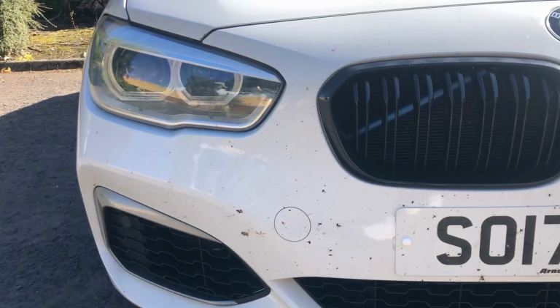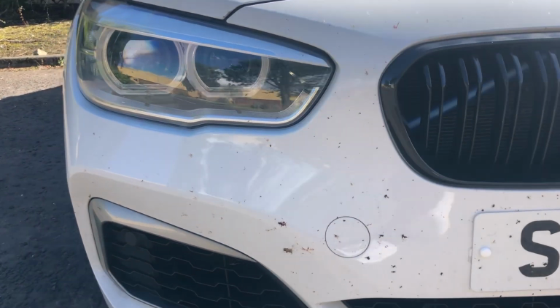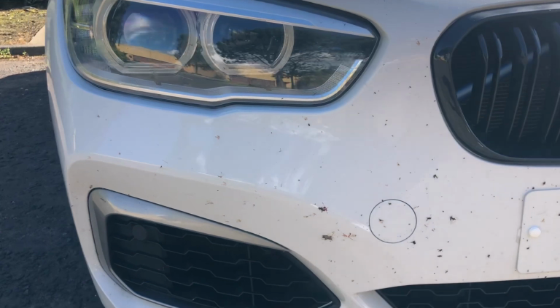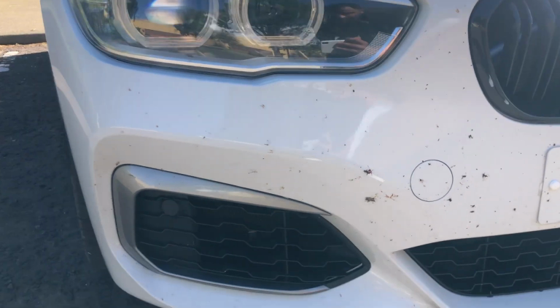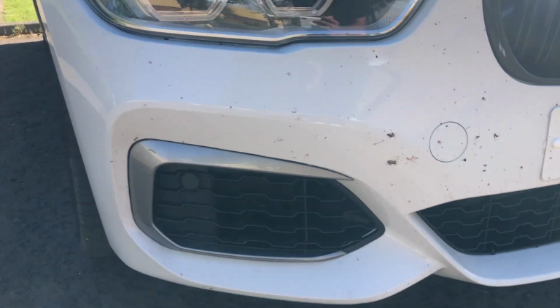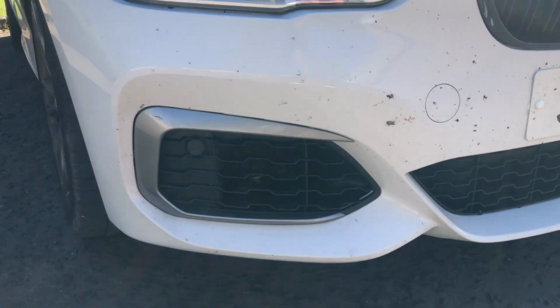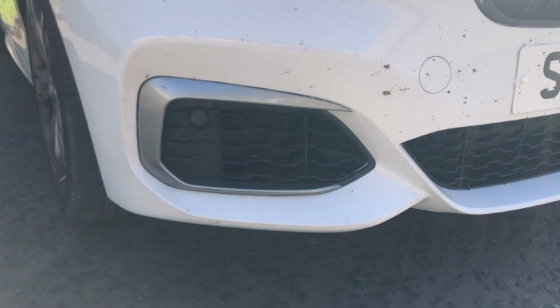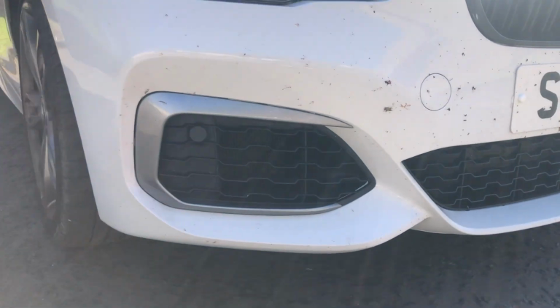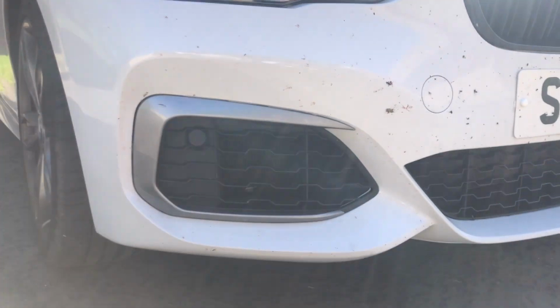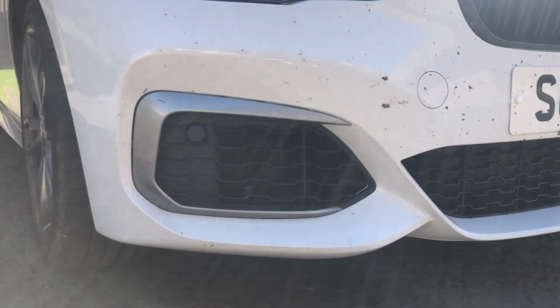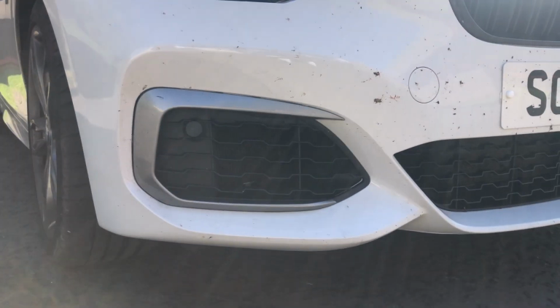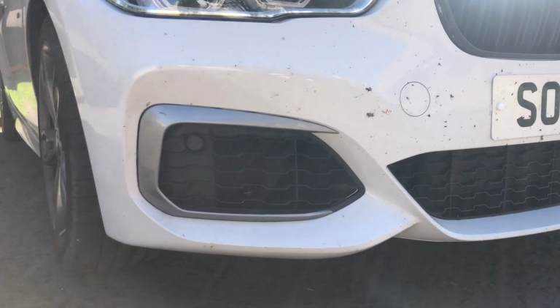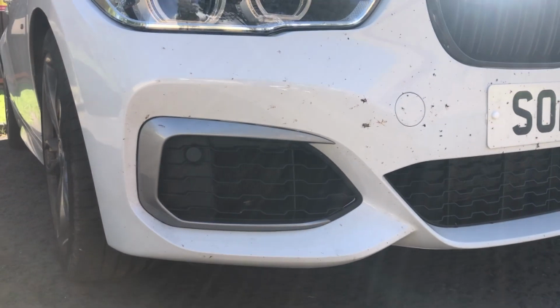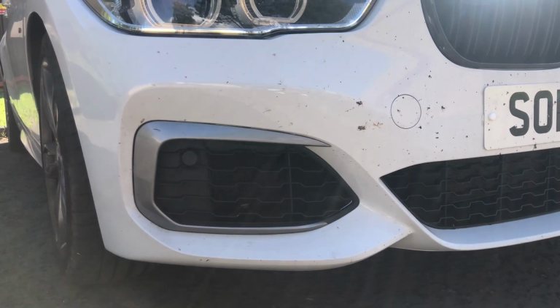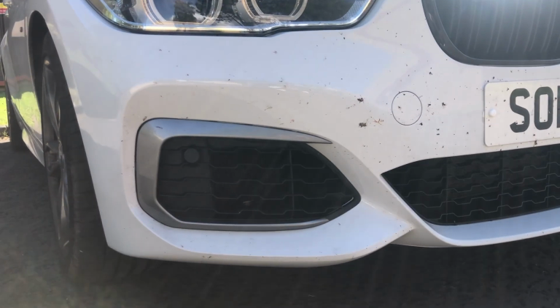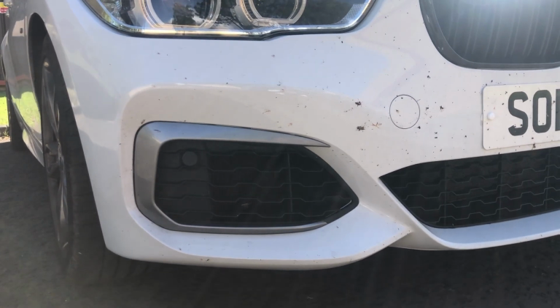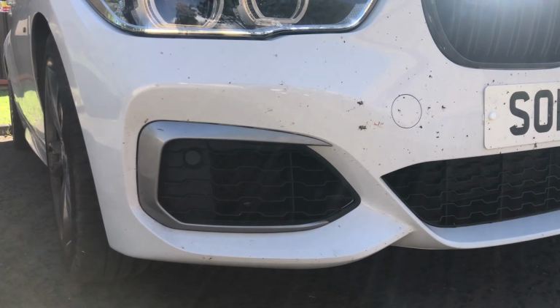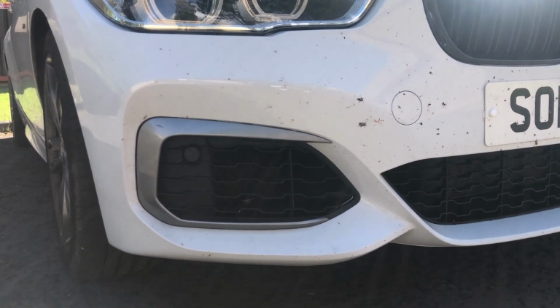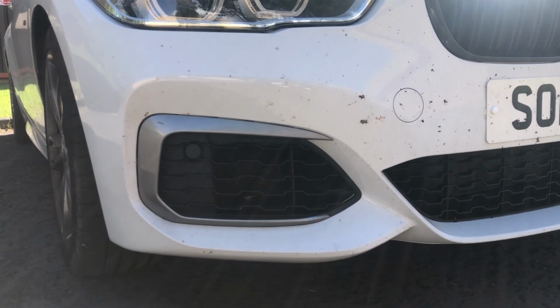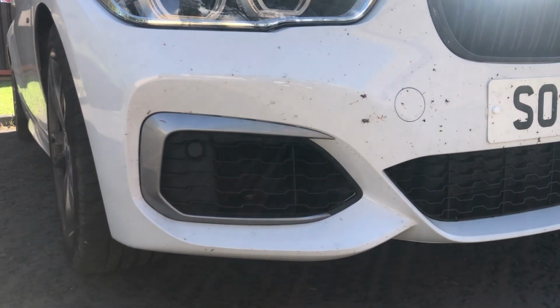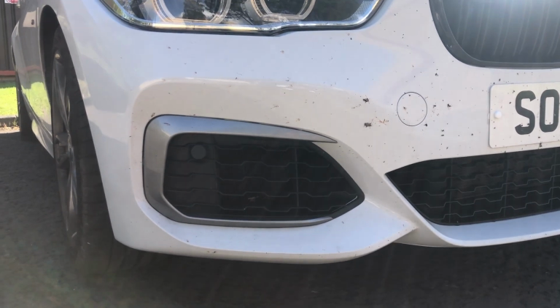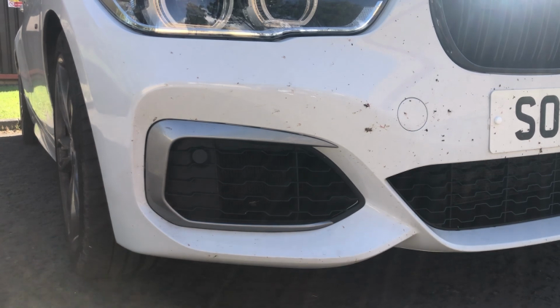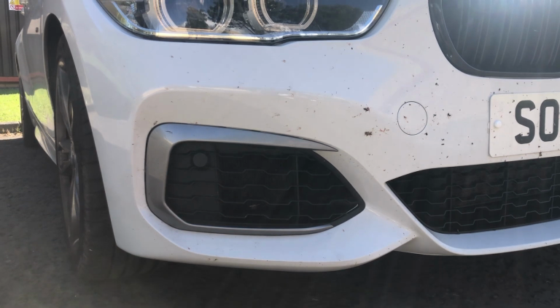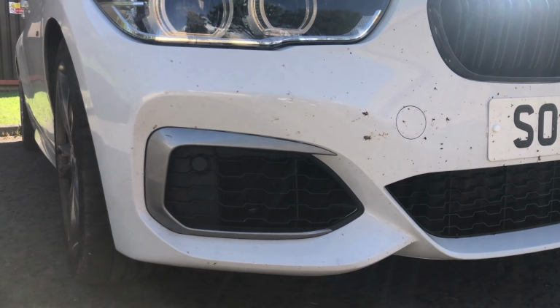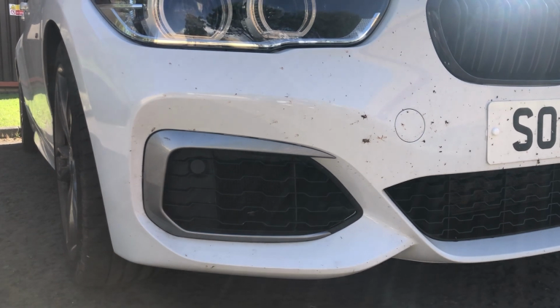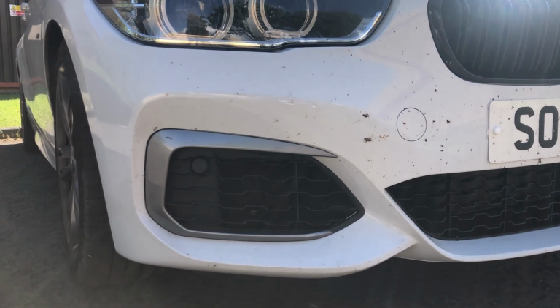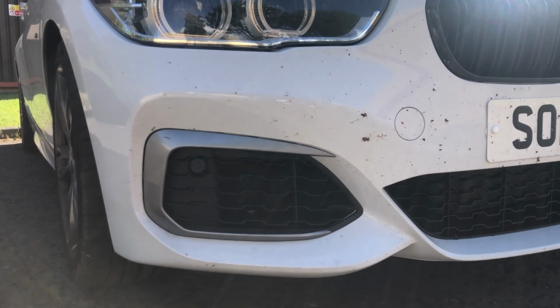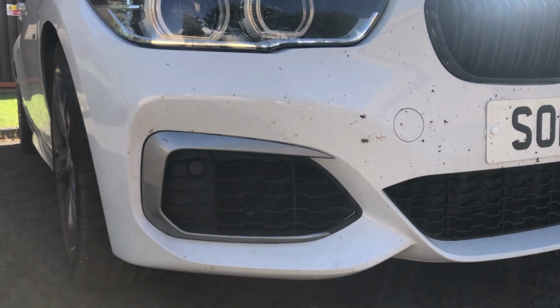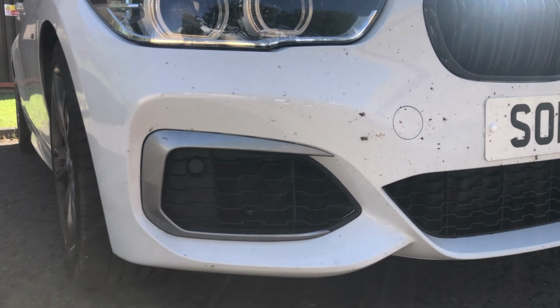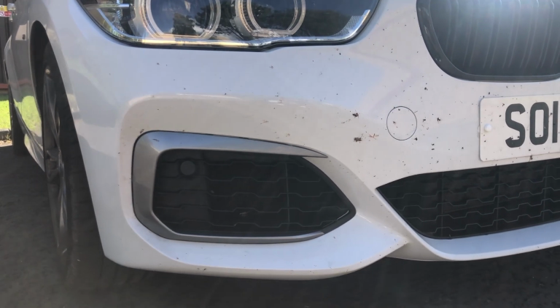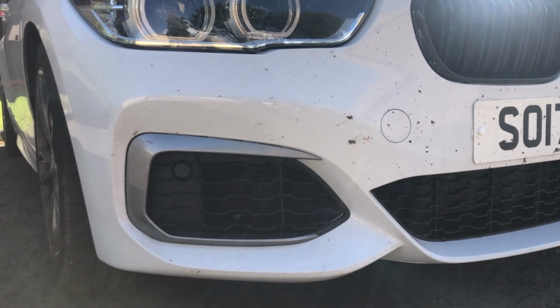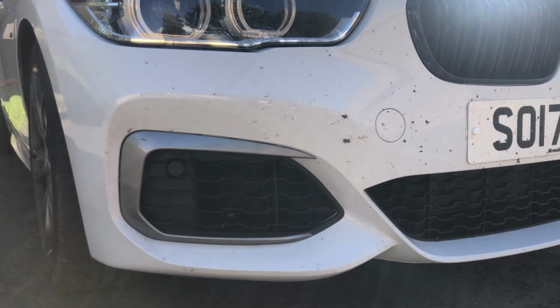Ignore the dead flies, but I really need to take that canard — the silver-looking thing — and spray paint it a gloss black finish so it can match the rest of the car.